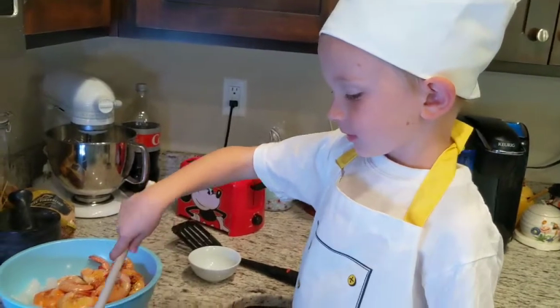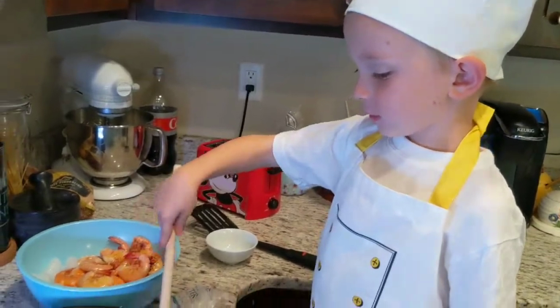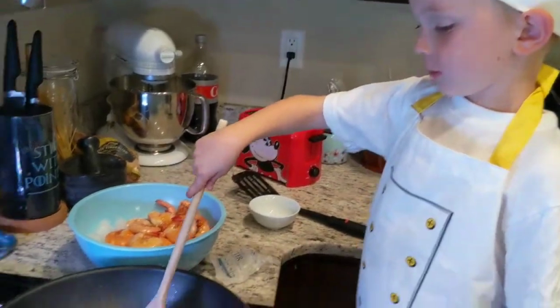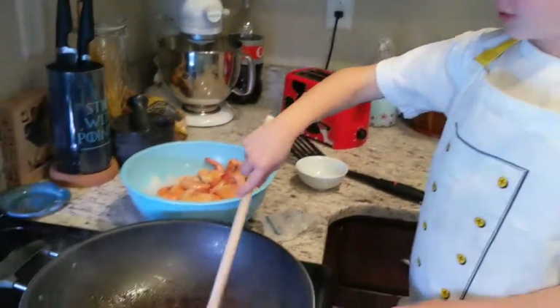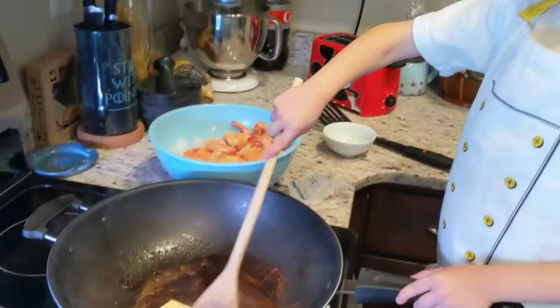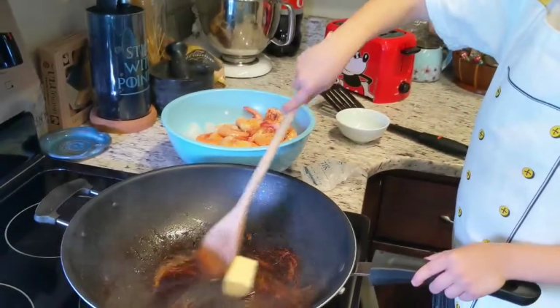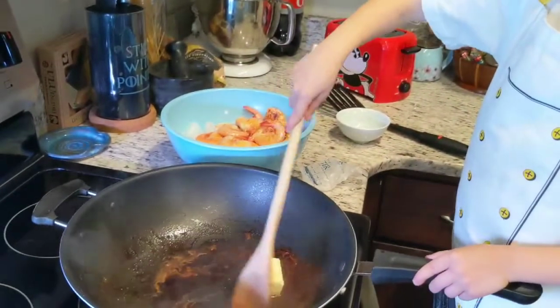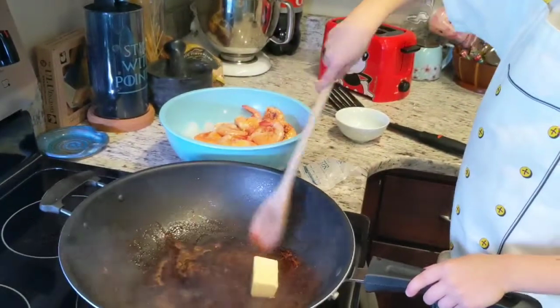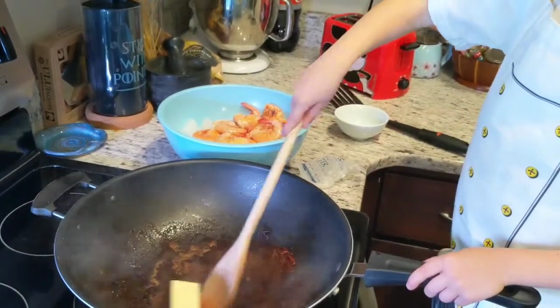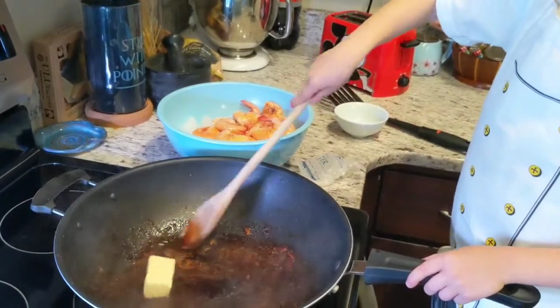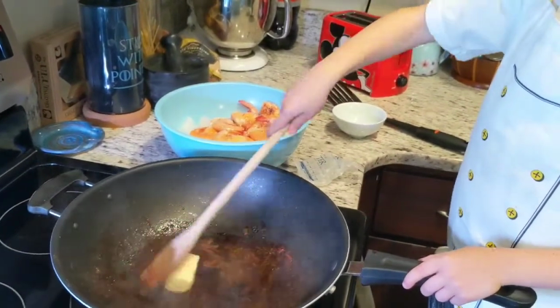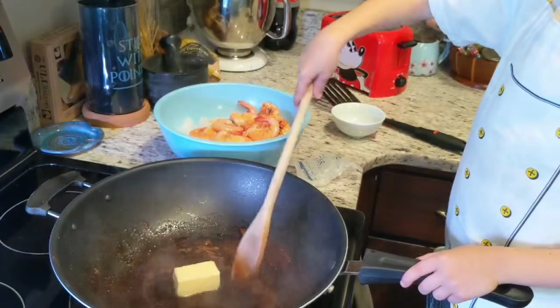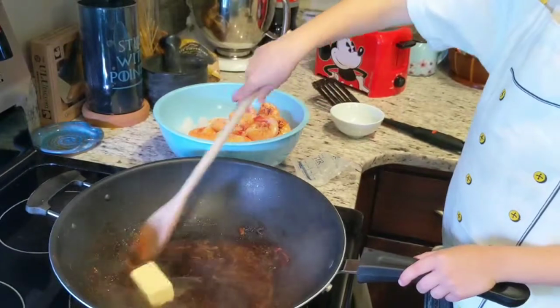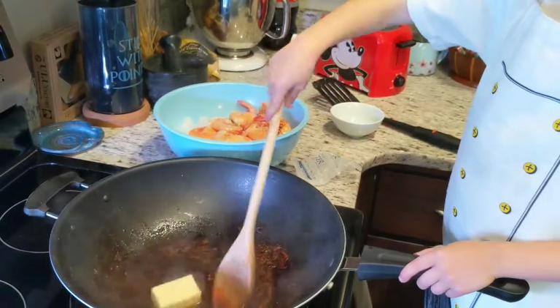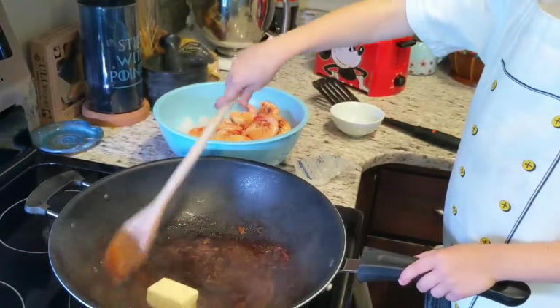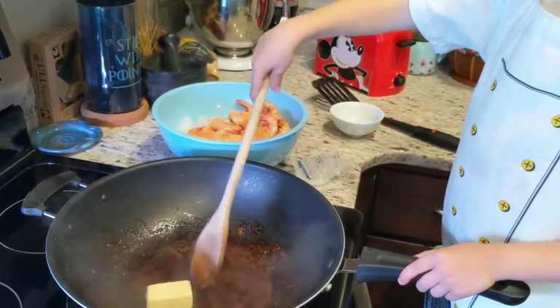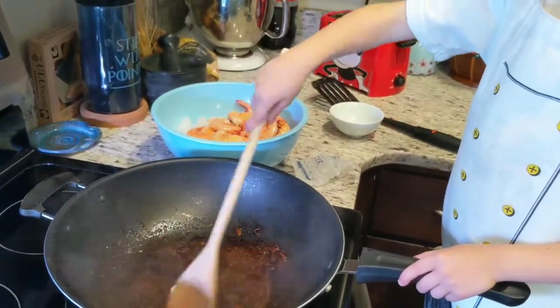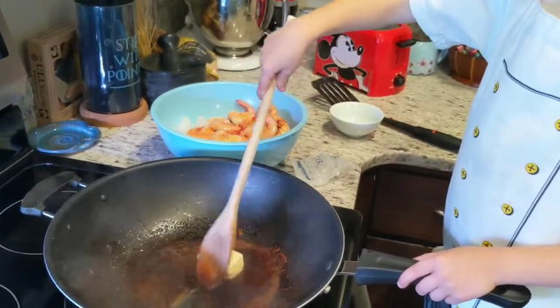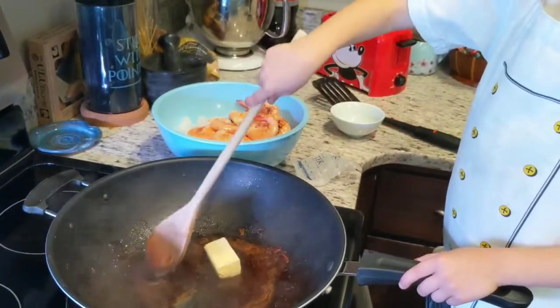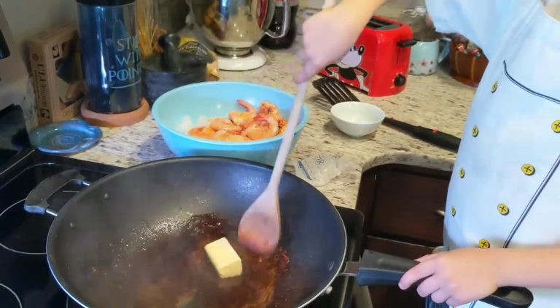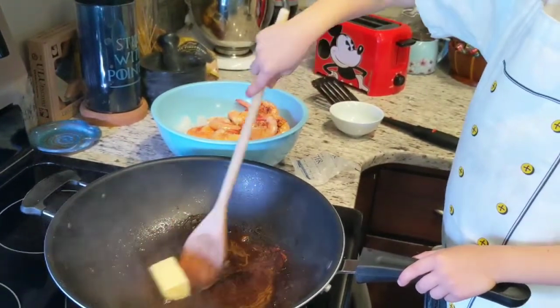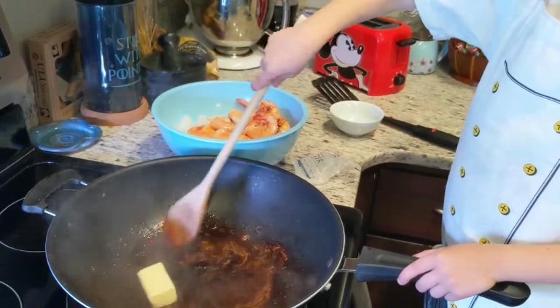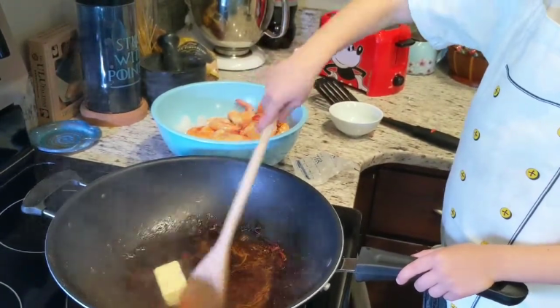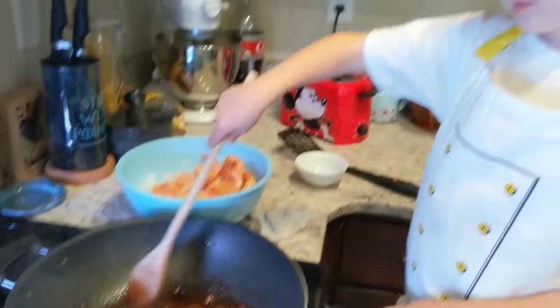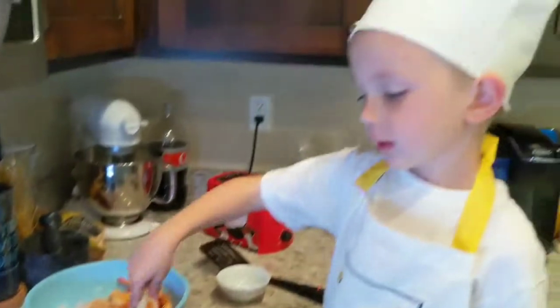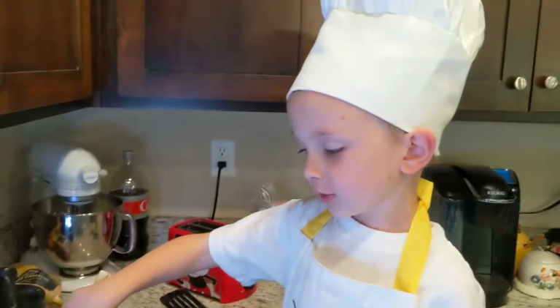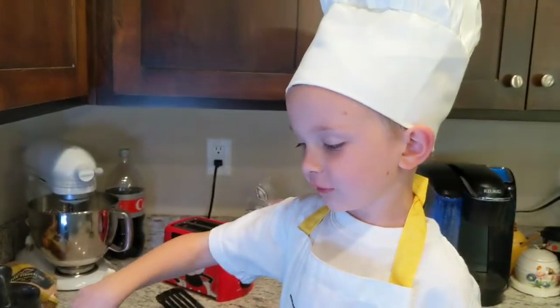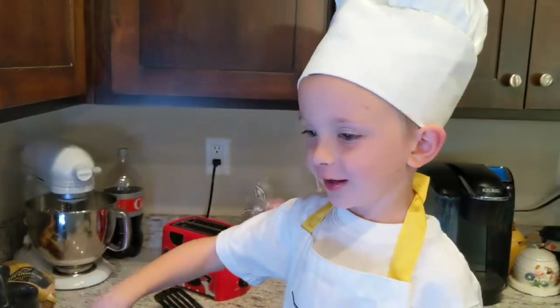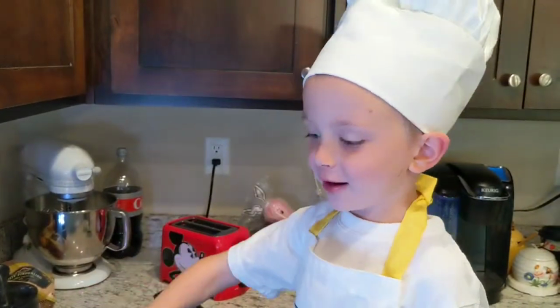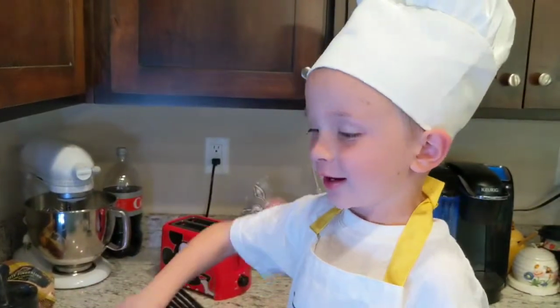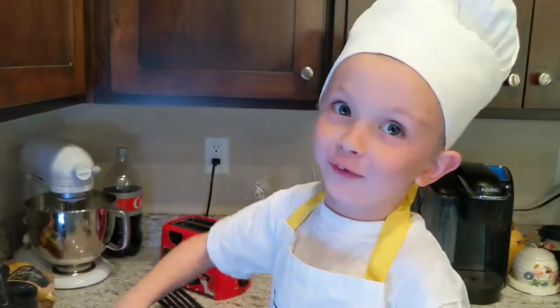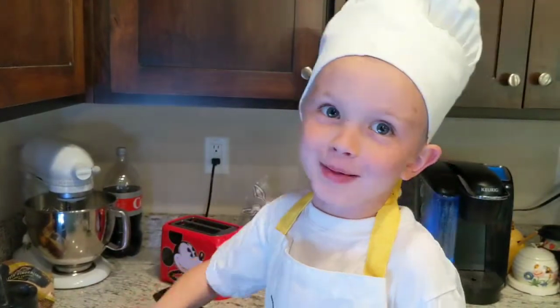I told my parents that joke and they cracked up. Here's a joke for you: why did the cookie go to the doctor? Because he was feeling very crummy!